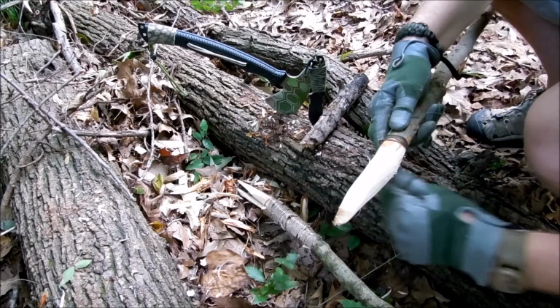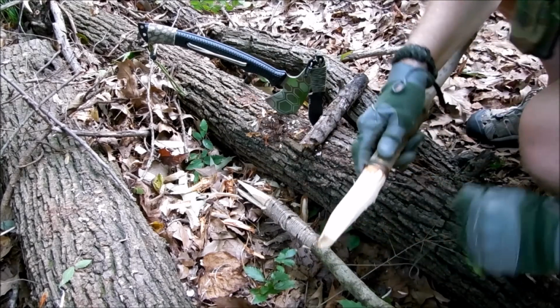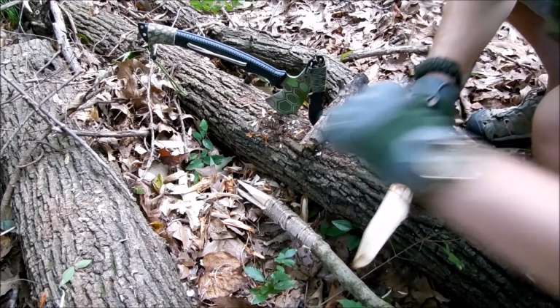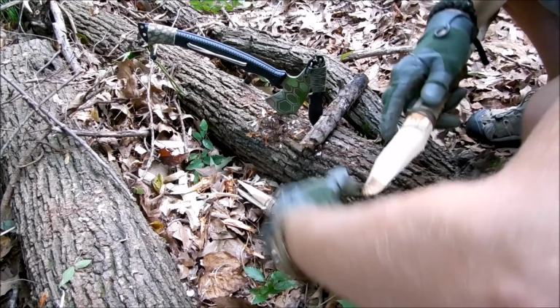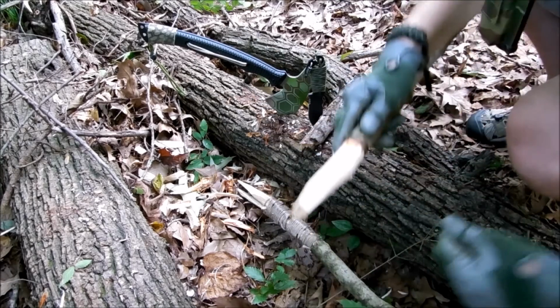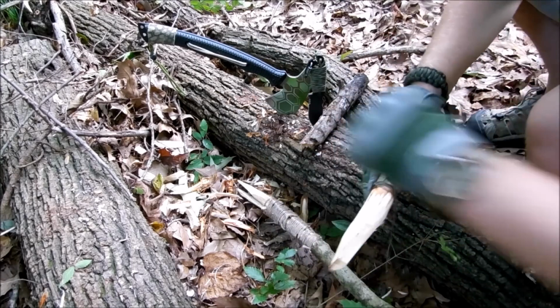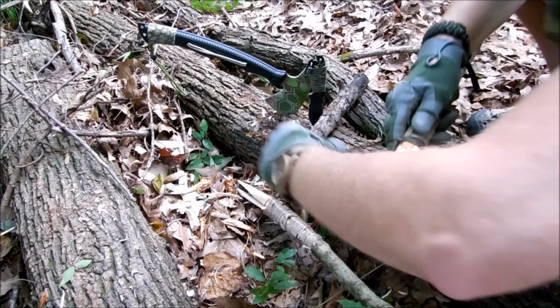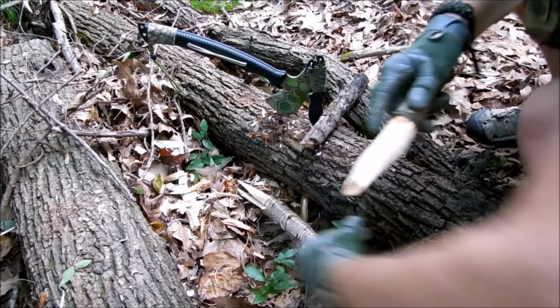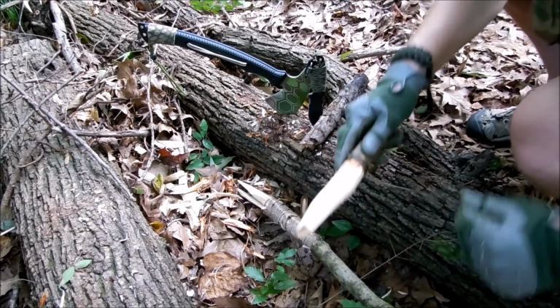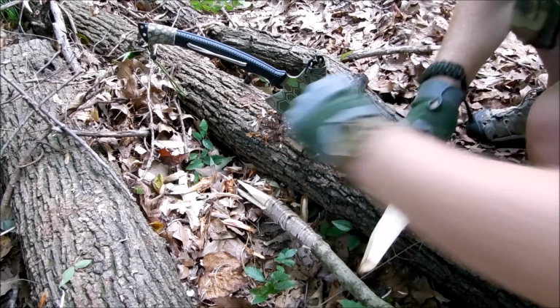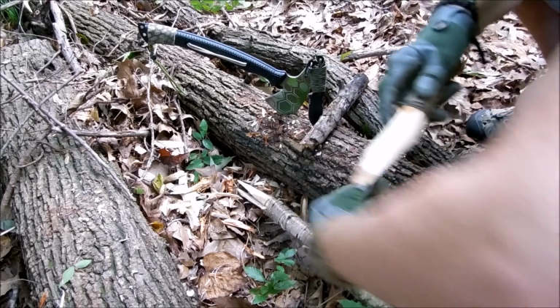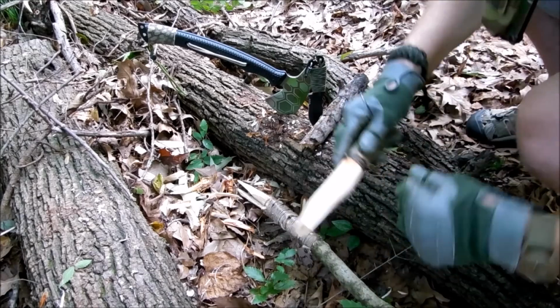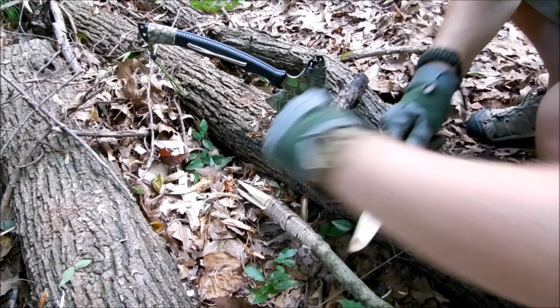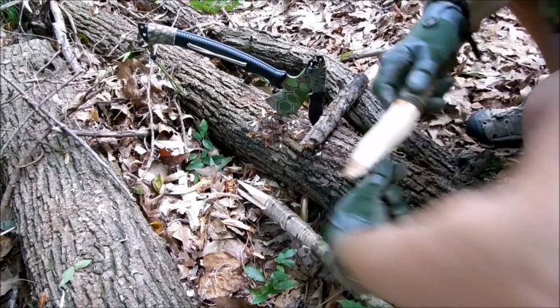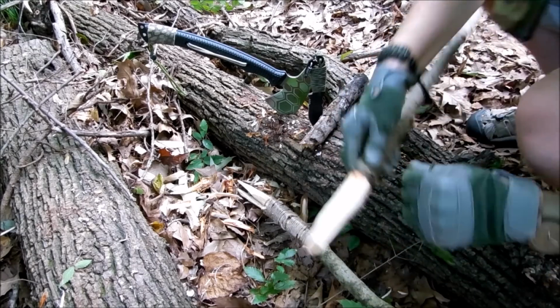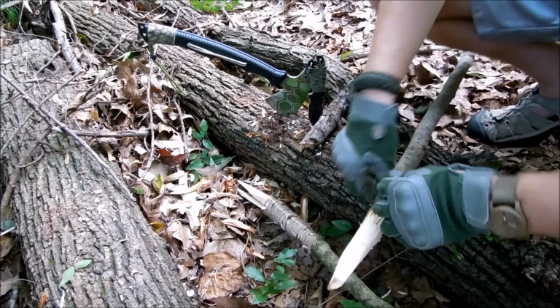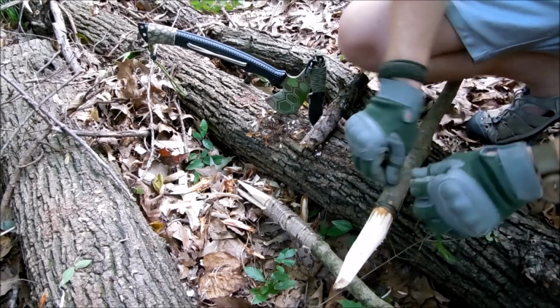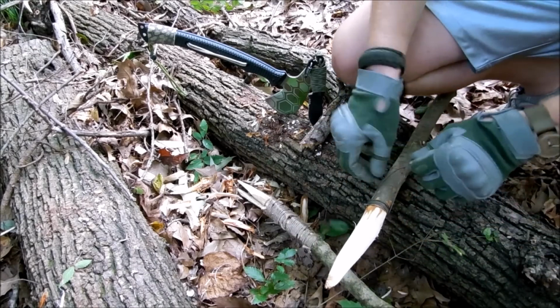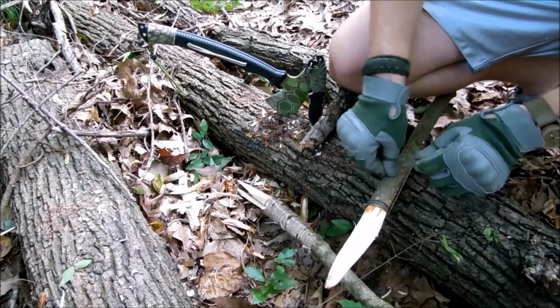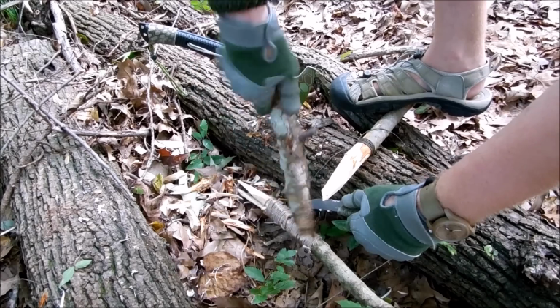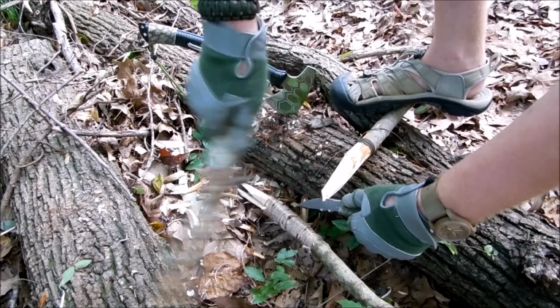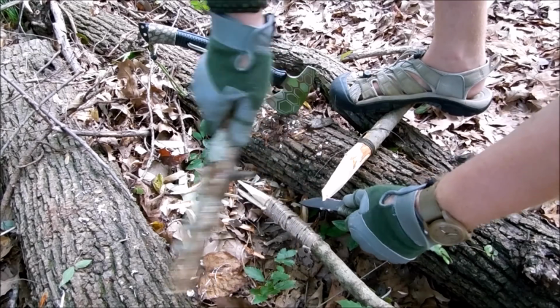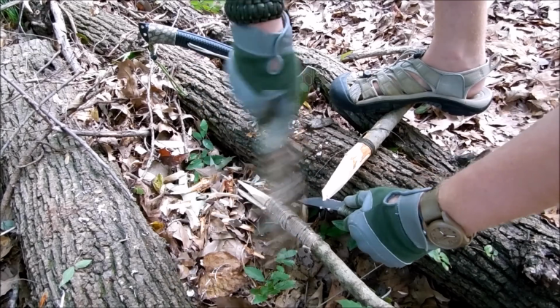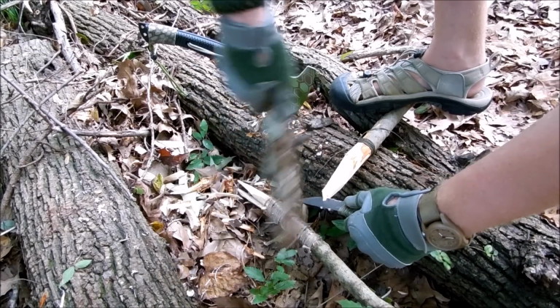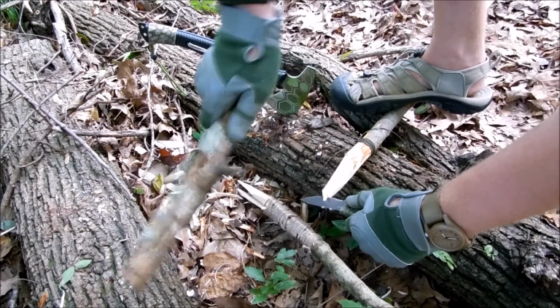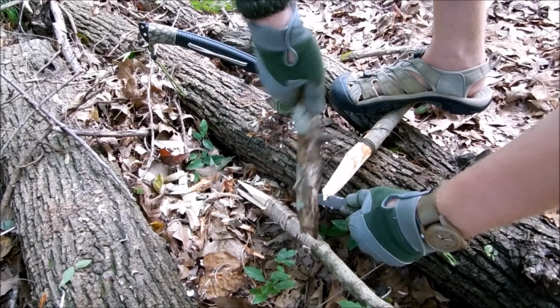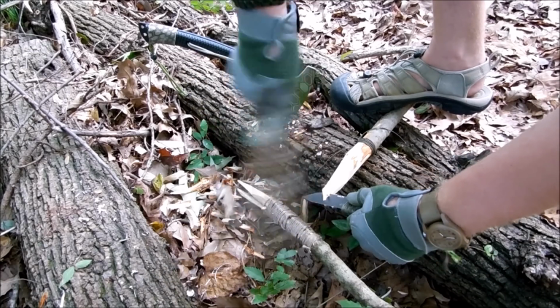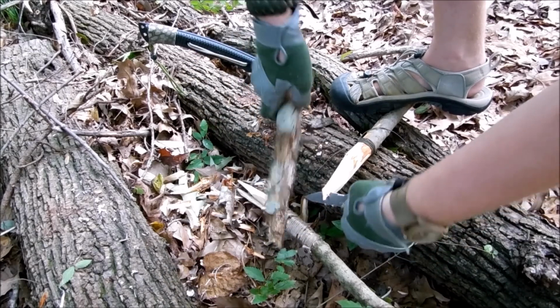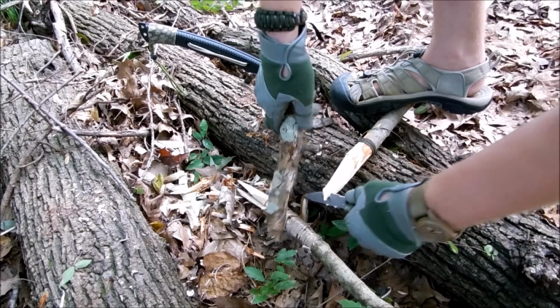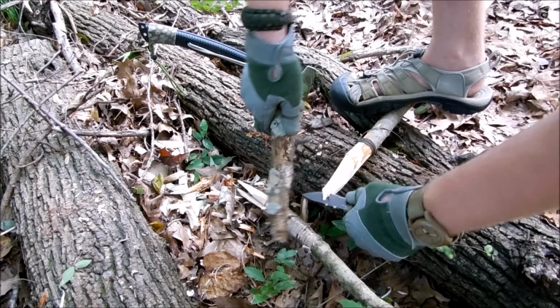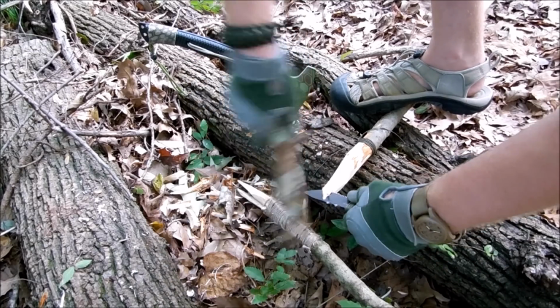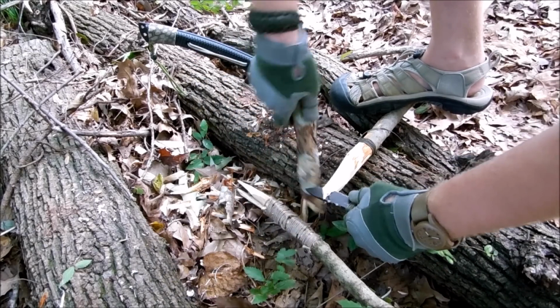The only thing I'm missing at this point is I don't have a fire going, so I can't fire harden the tip. I will say that previously when I was working with the spear I did that and it worked out pretty well.